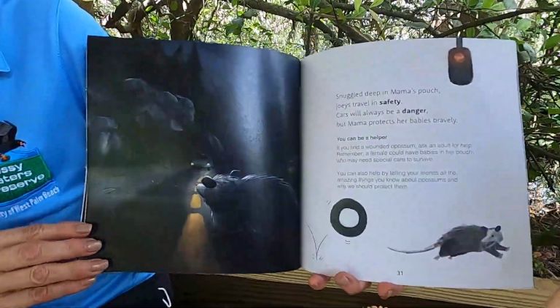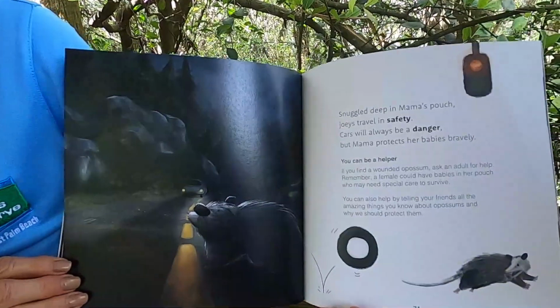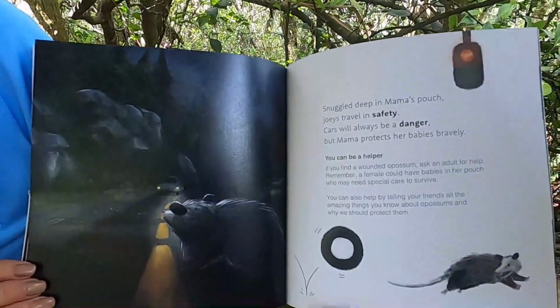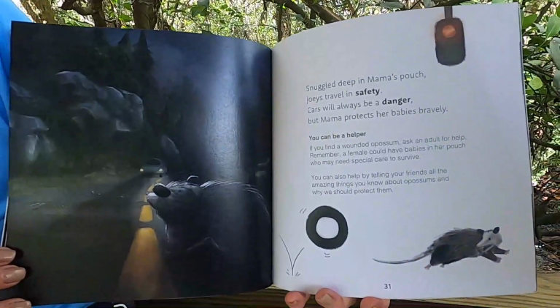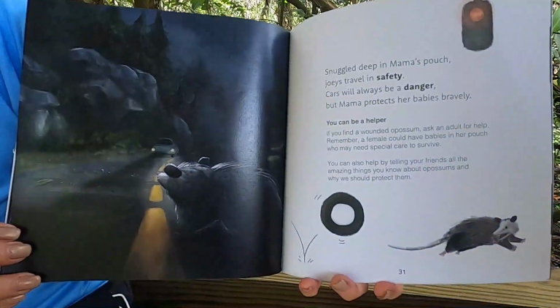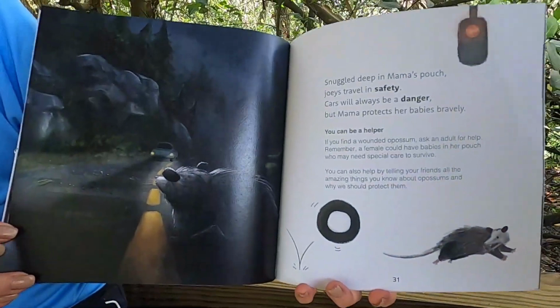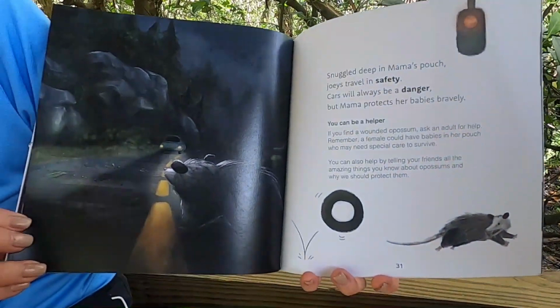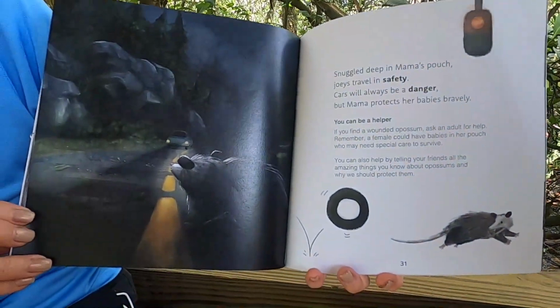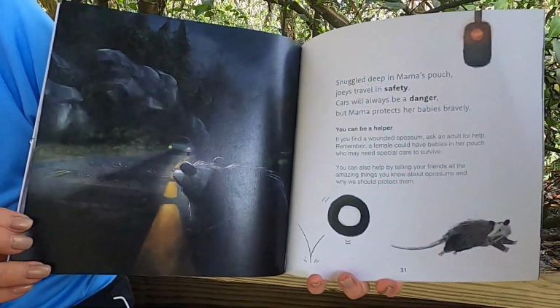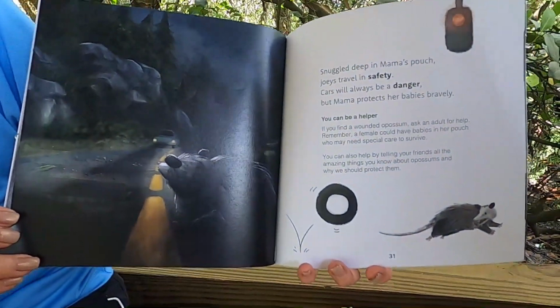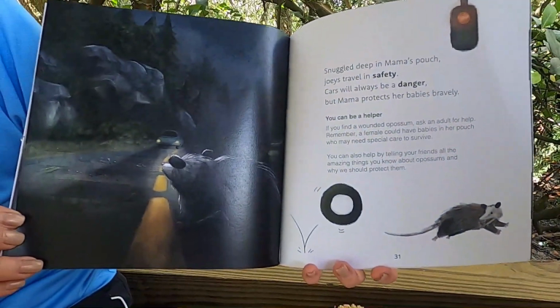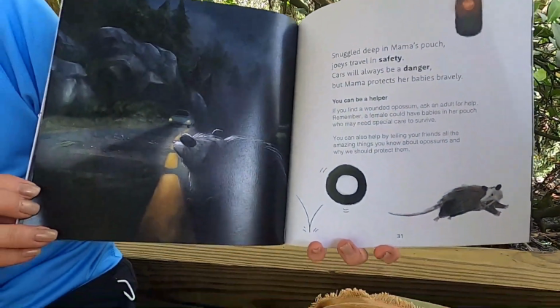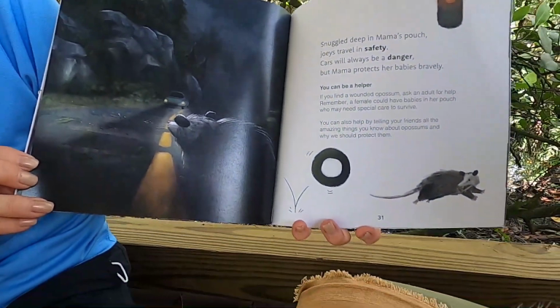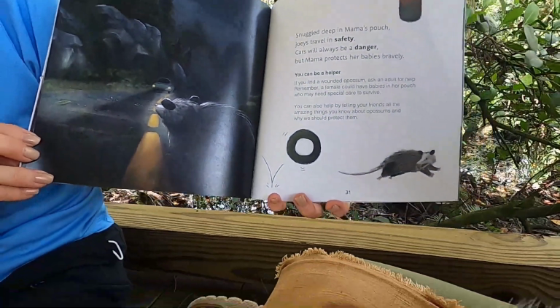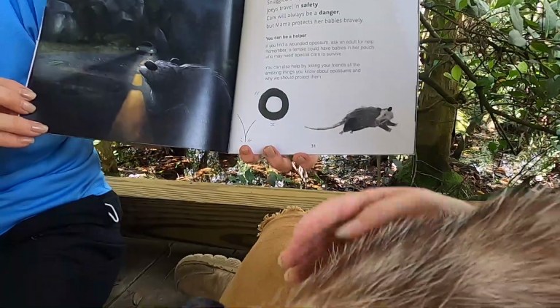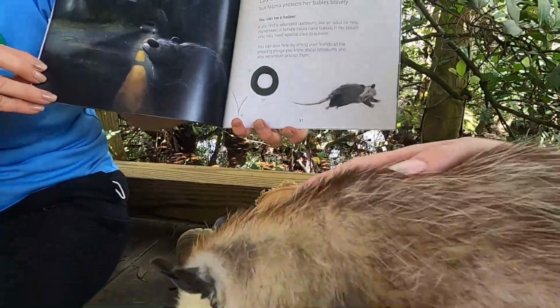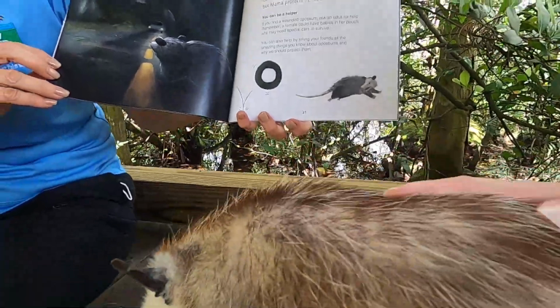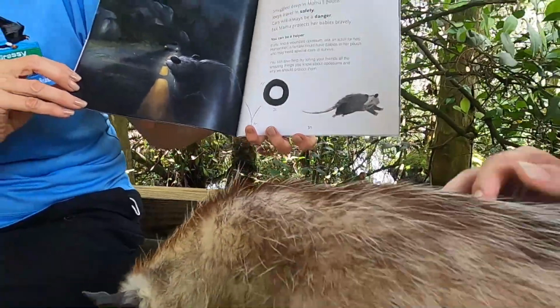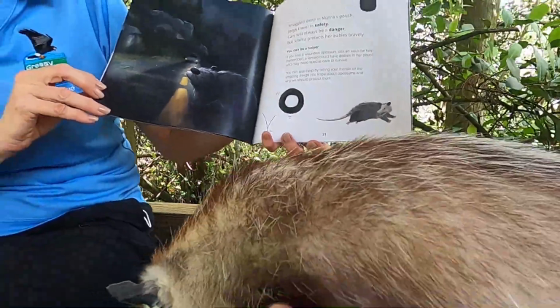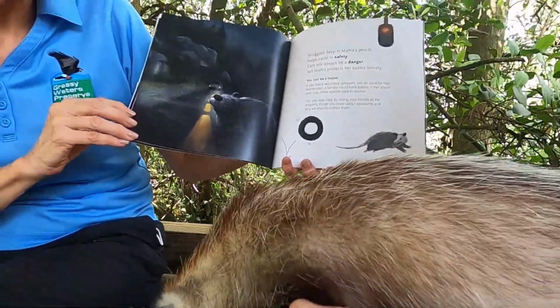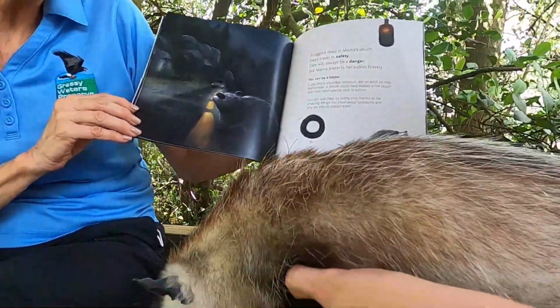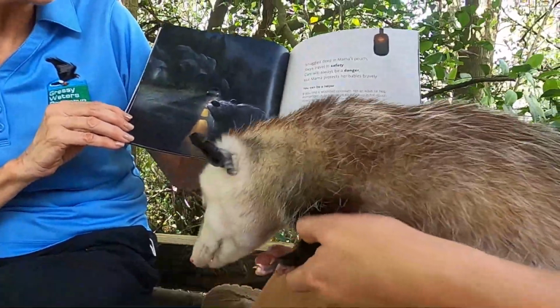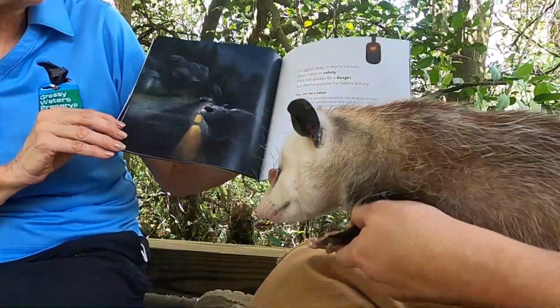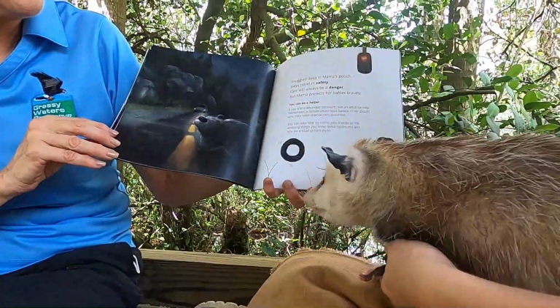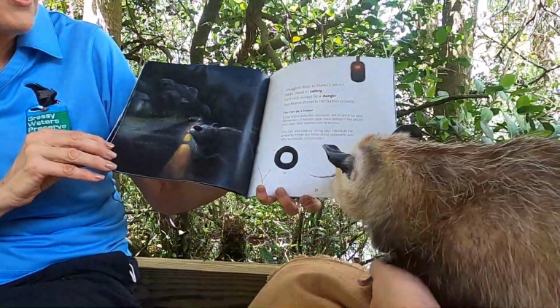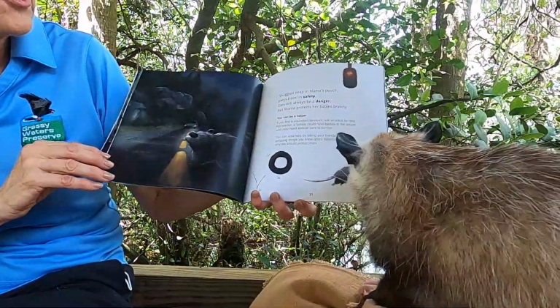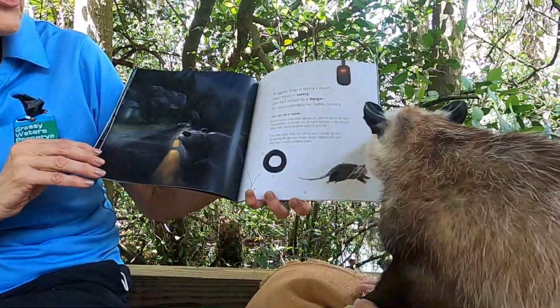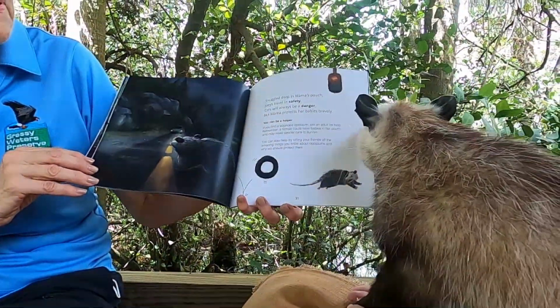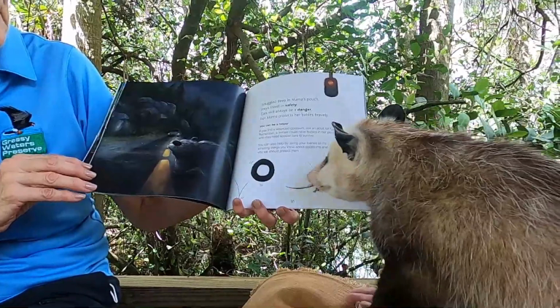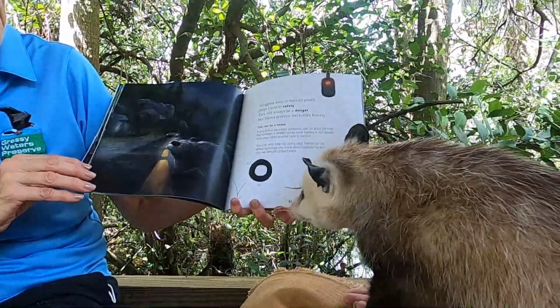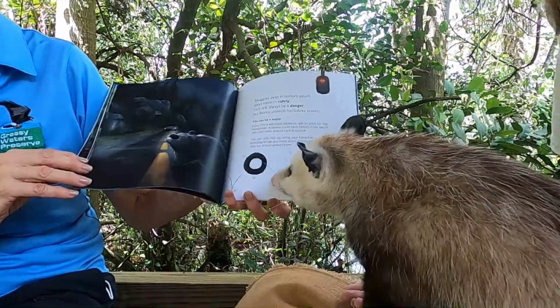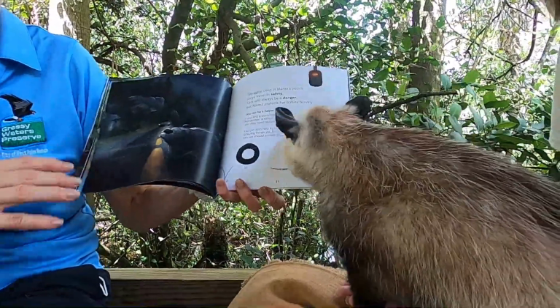Snuggled deep in Mama's pouch, joeys travel in safety. Cars will always be a danger, but Mama protects her babies bravely.